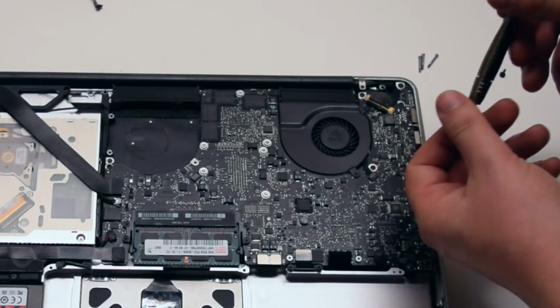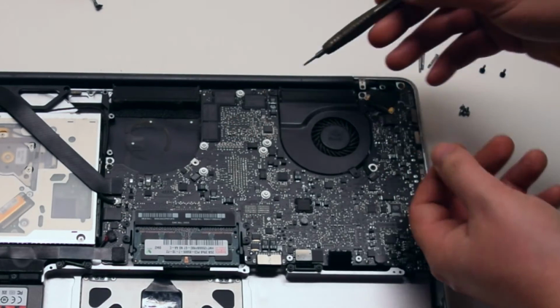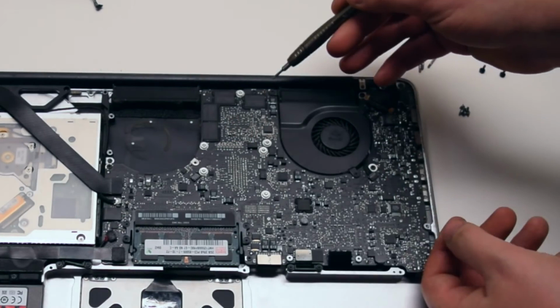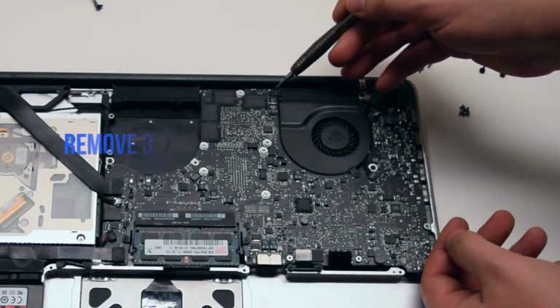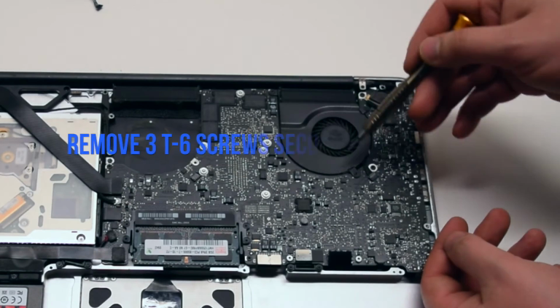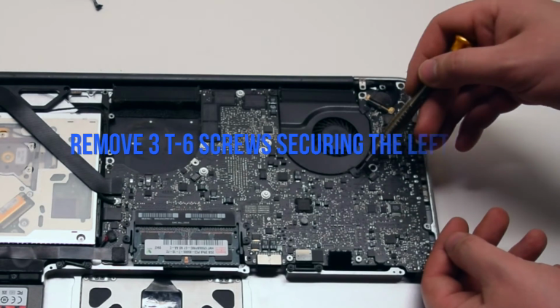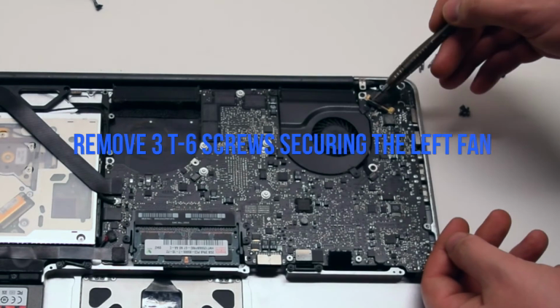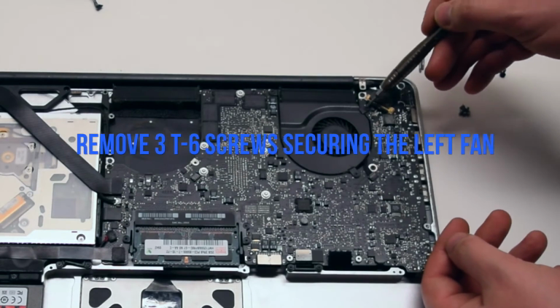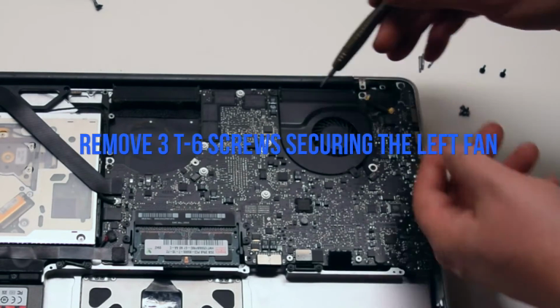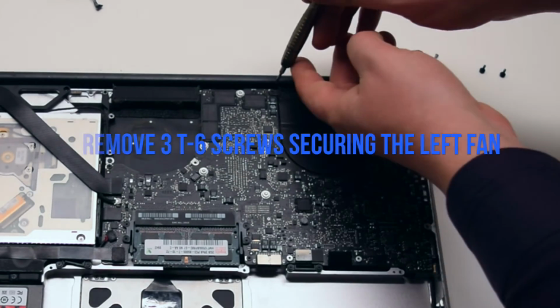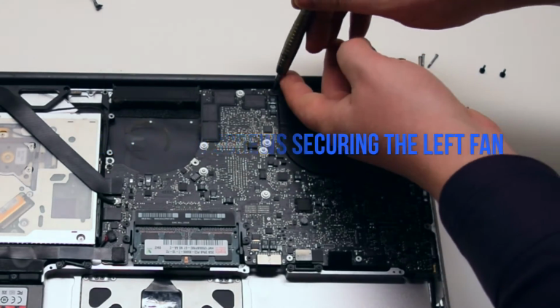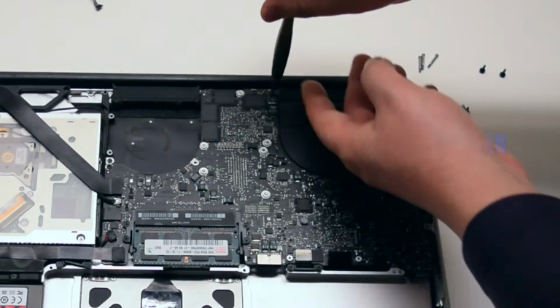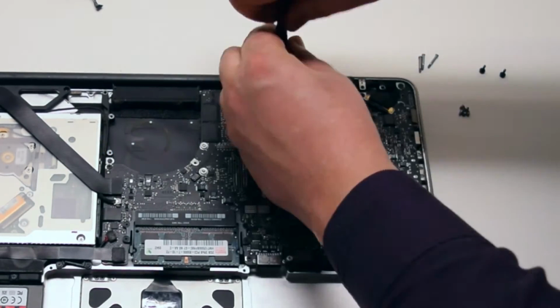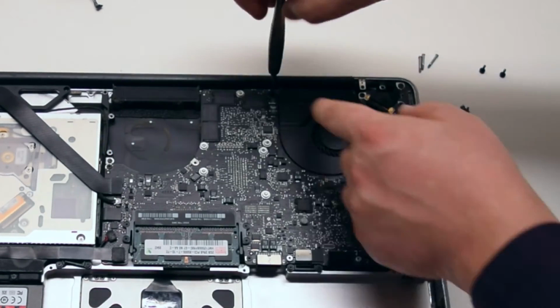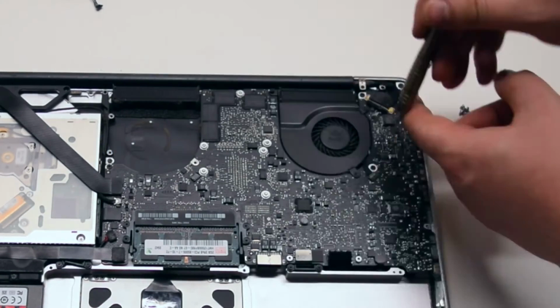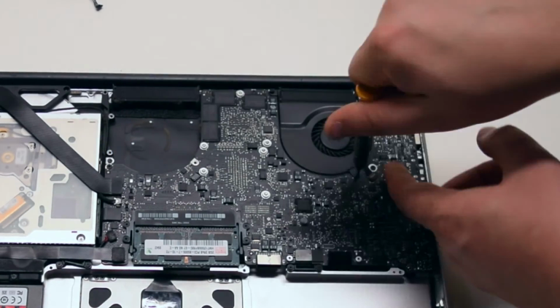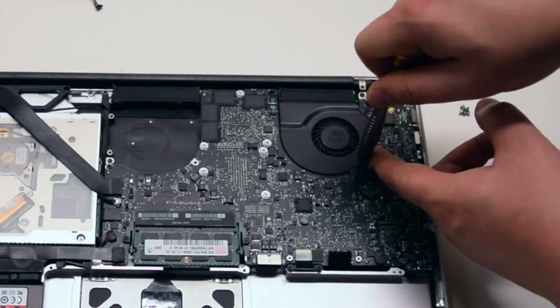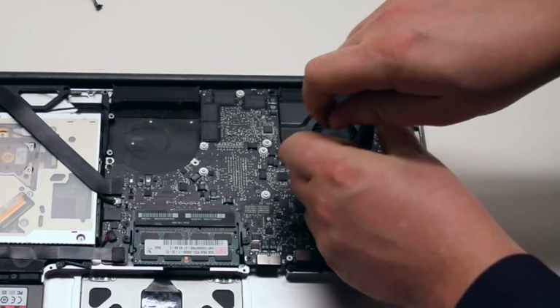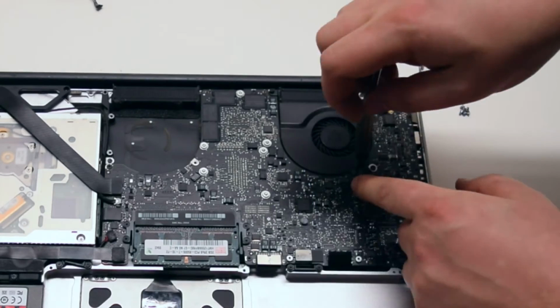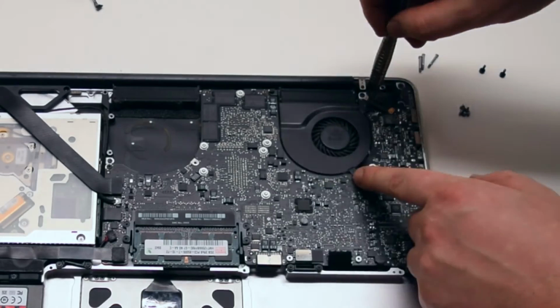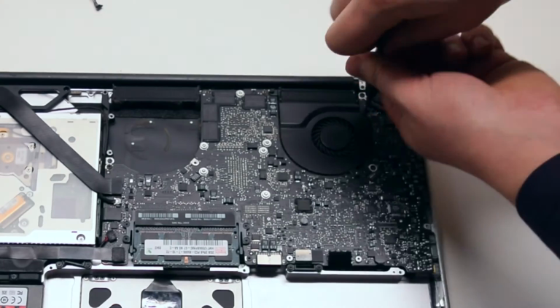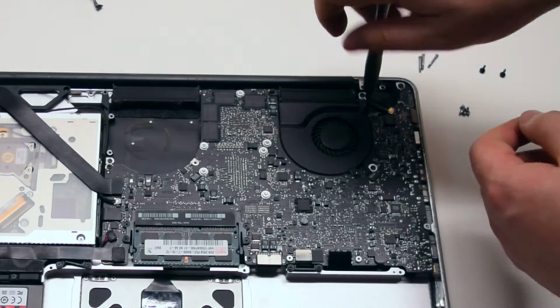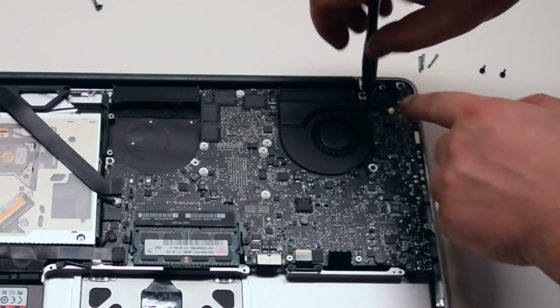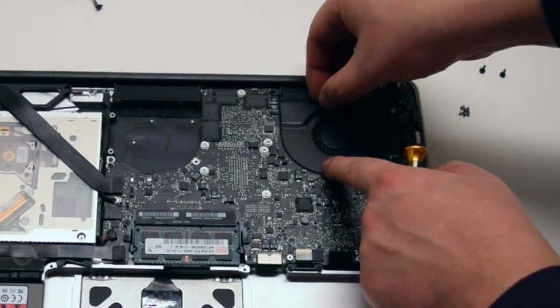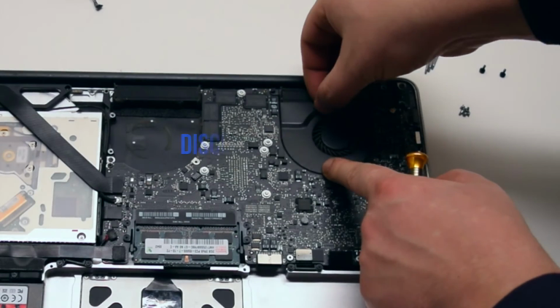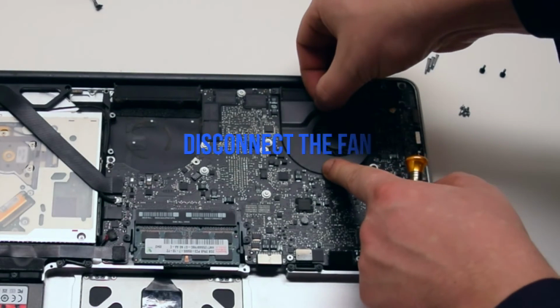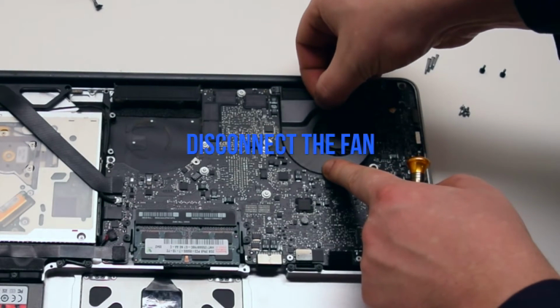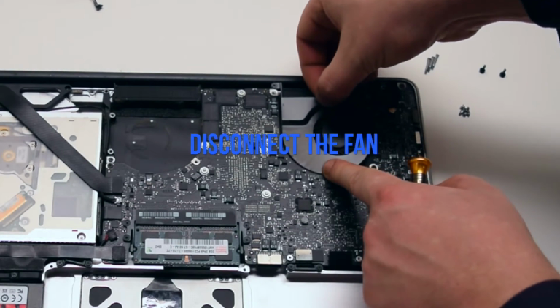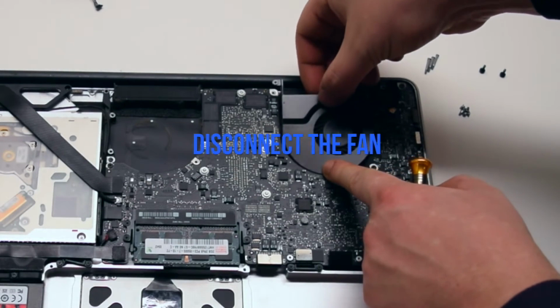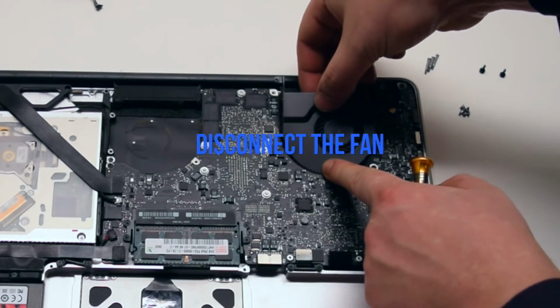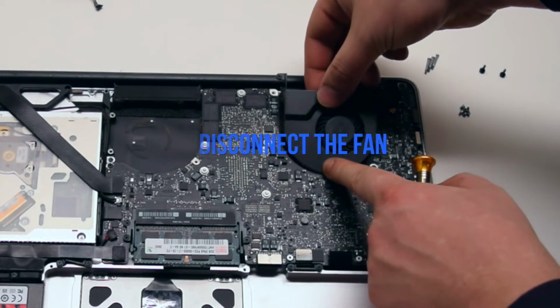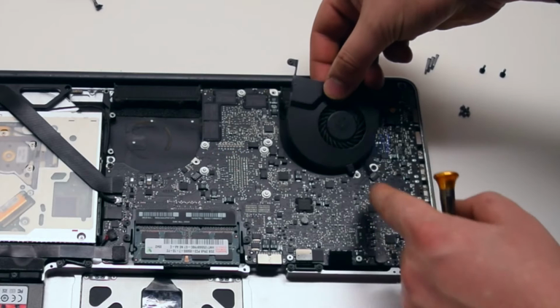Repeat the same procedure on the left fan as well. Remove the three T6 screws and leave them in place. Lift up the fan and disconnect it from the logic board.